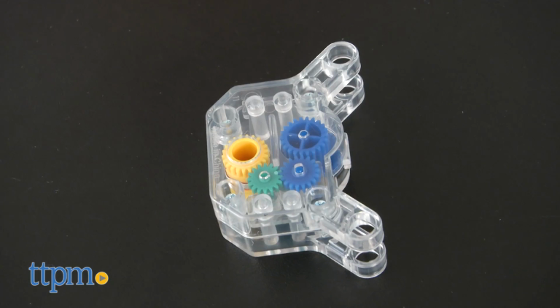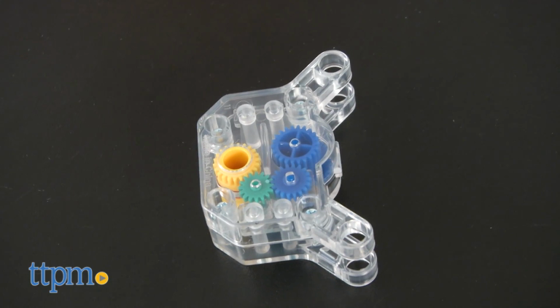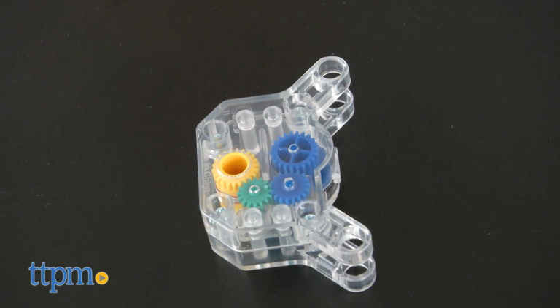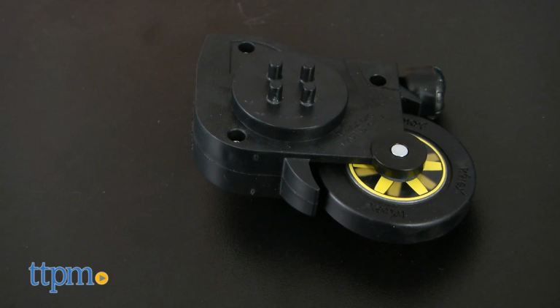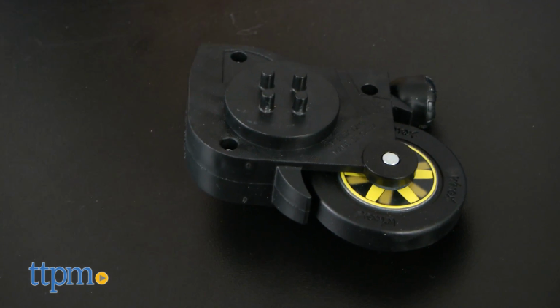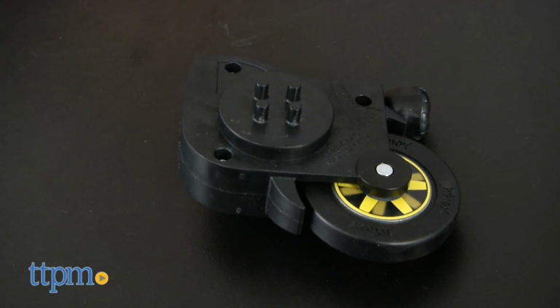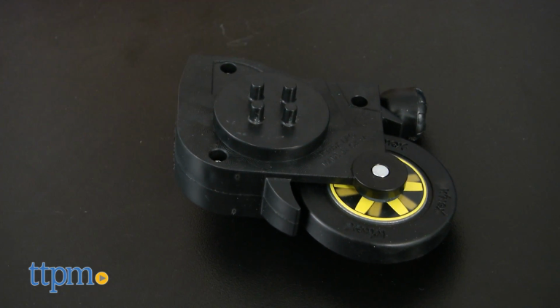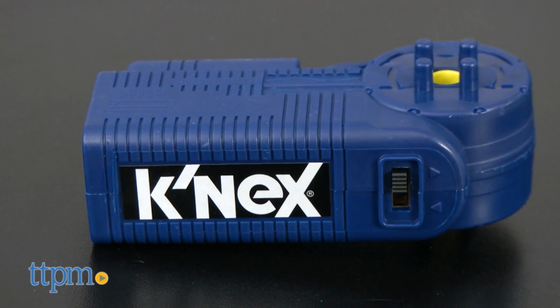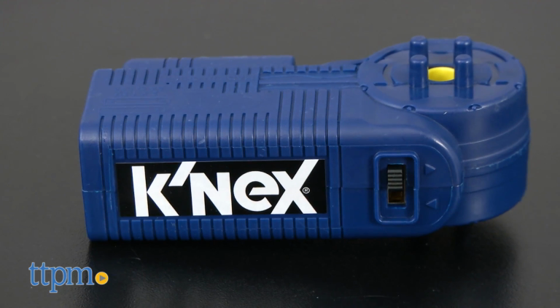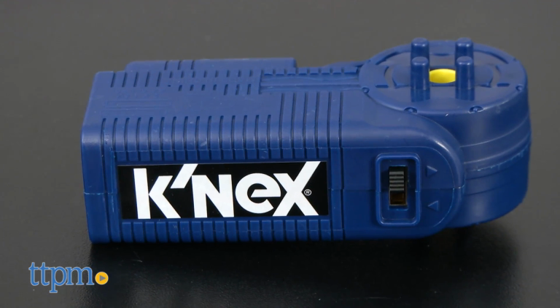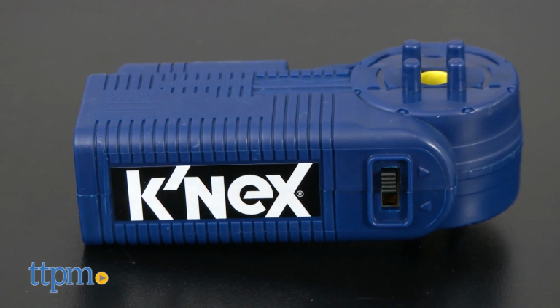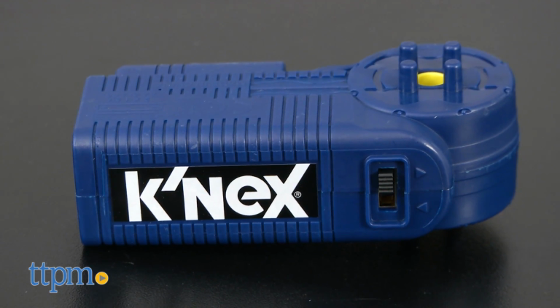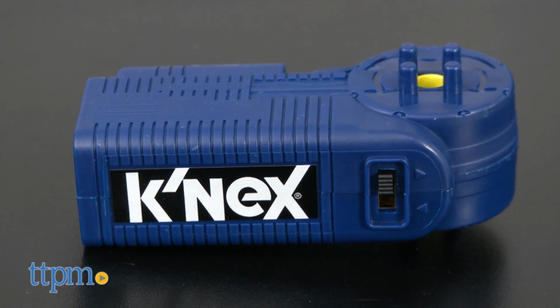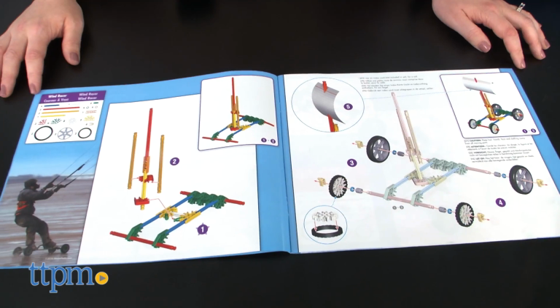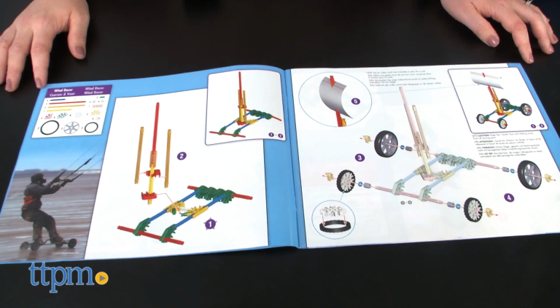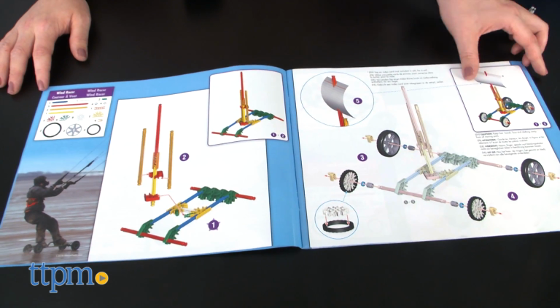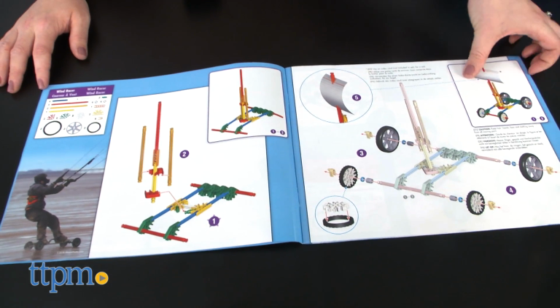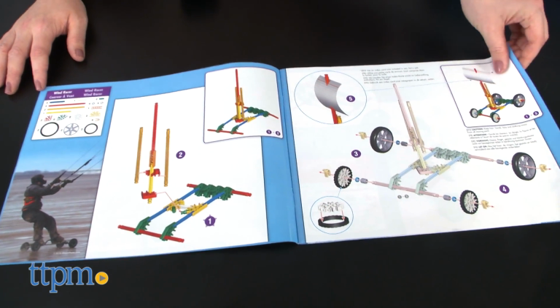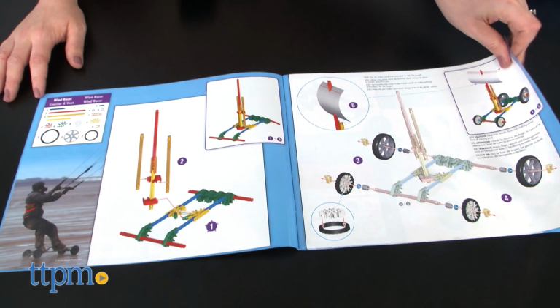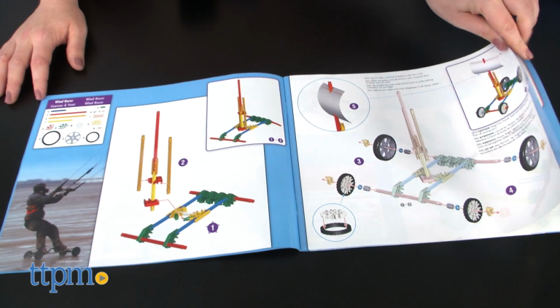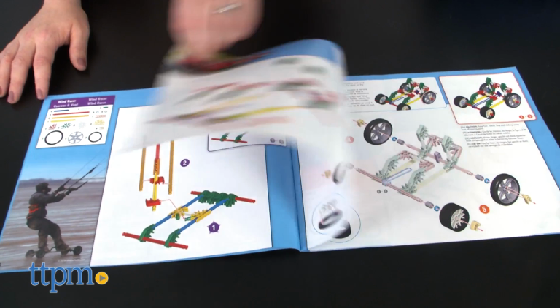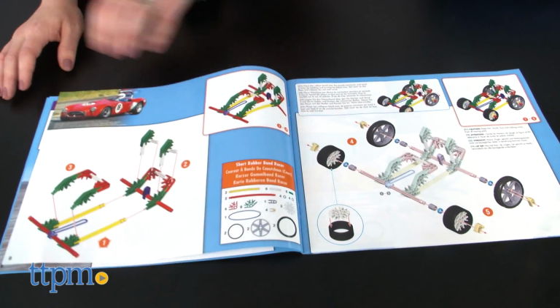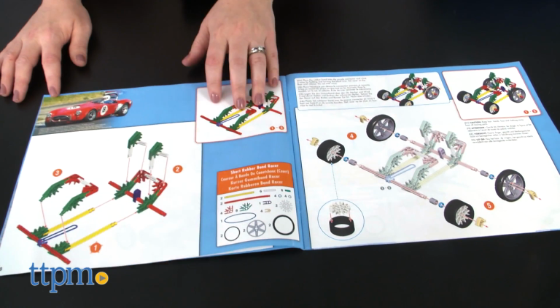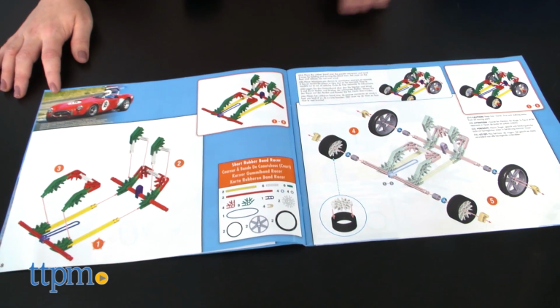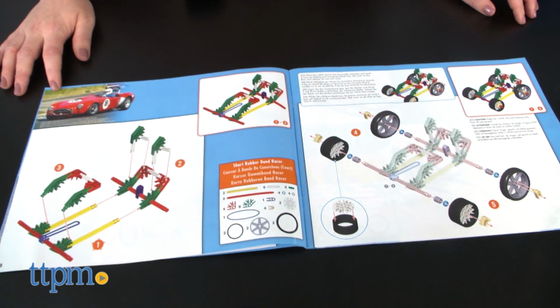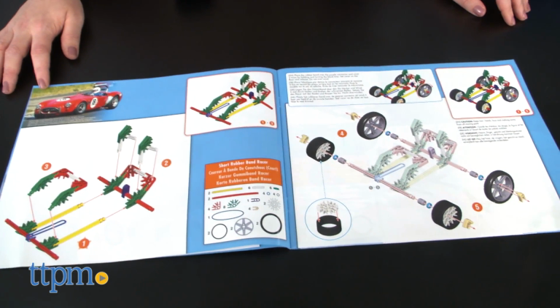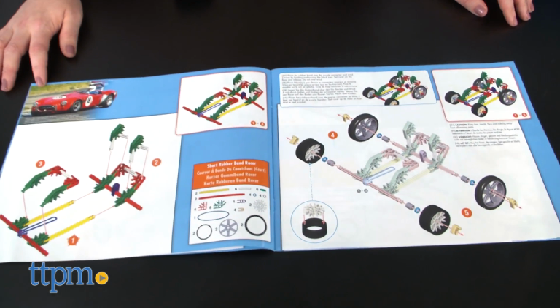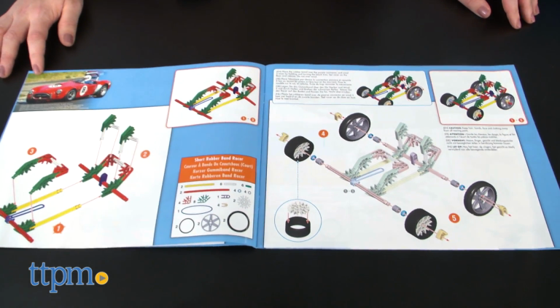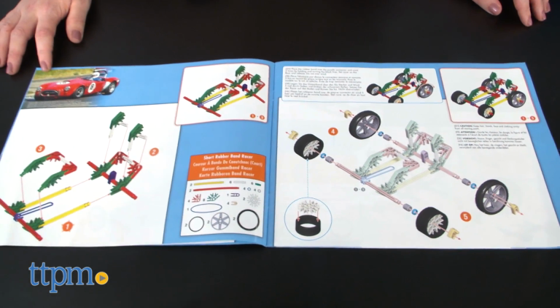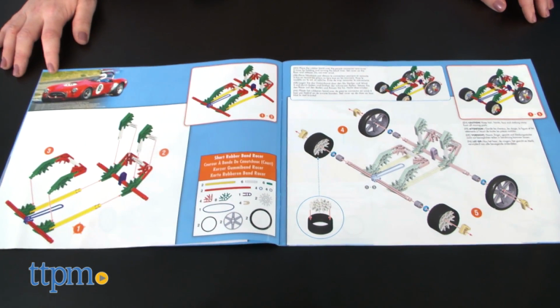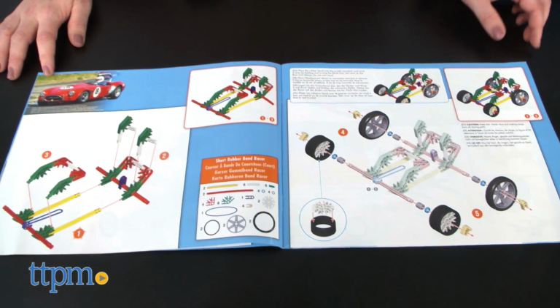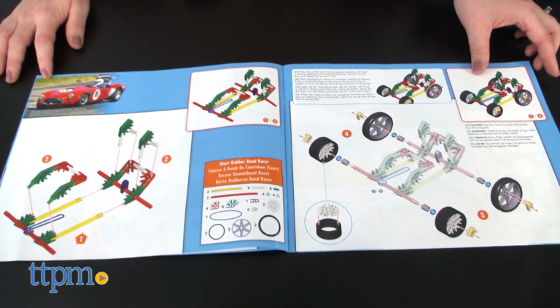A spring motor, a flywheel motor, and a battery-powered motor. There are enough parts to build four of some vehicles at the same time, and the reusable bin has dividers to keep the parts easily stored and organized.